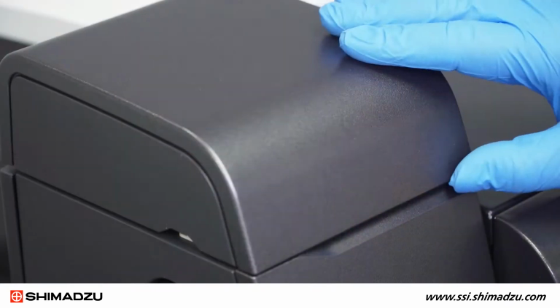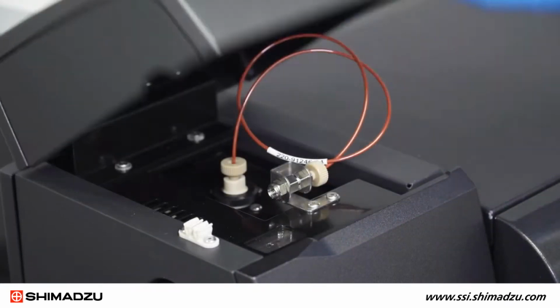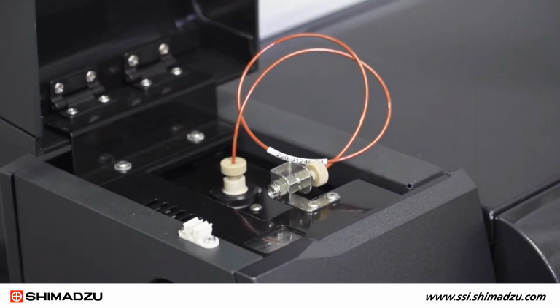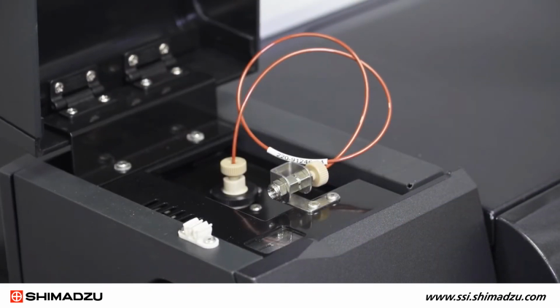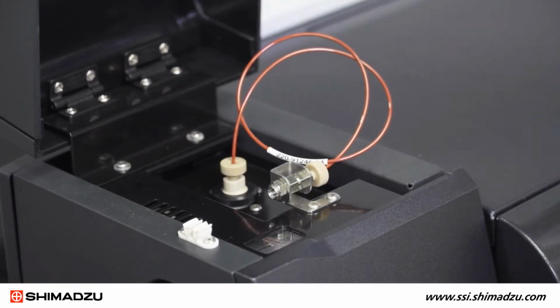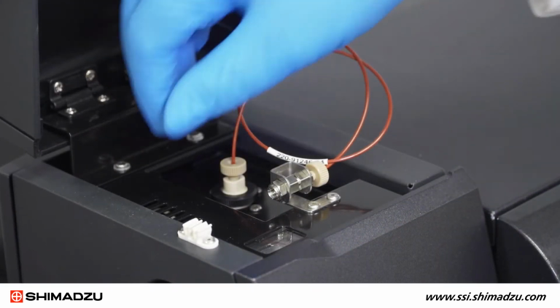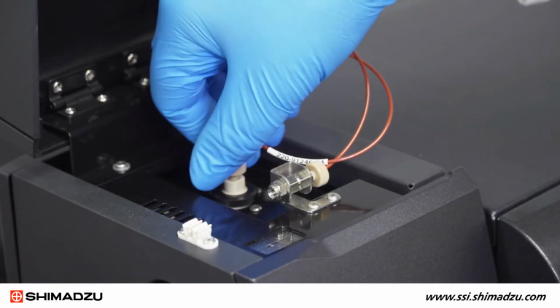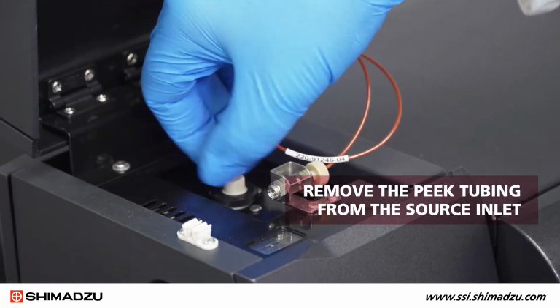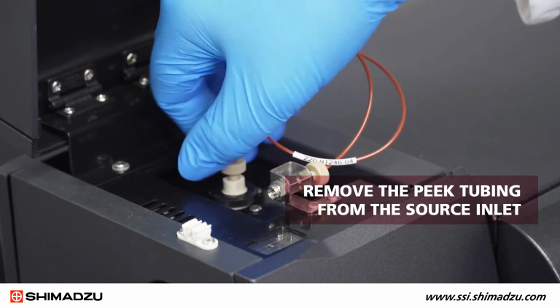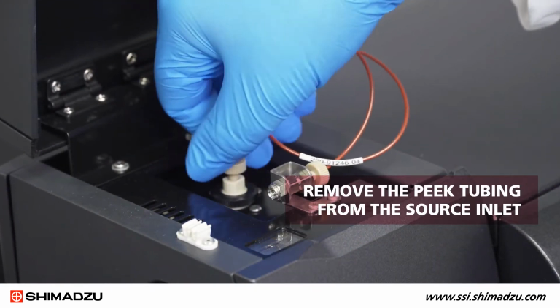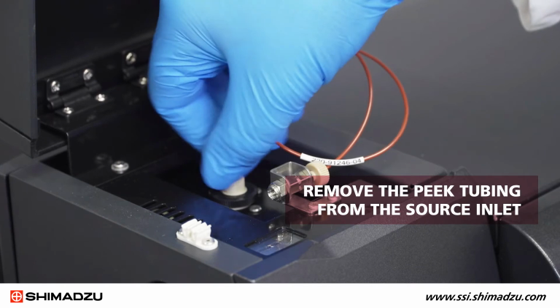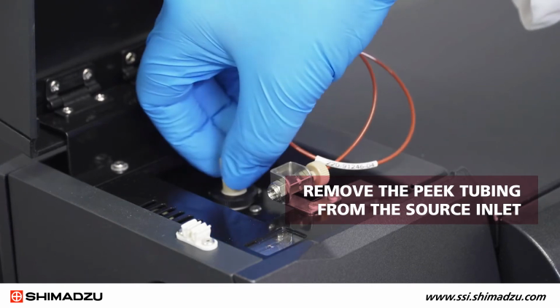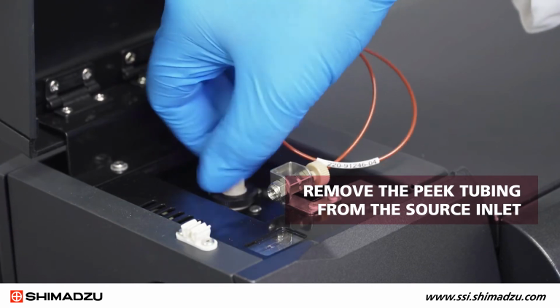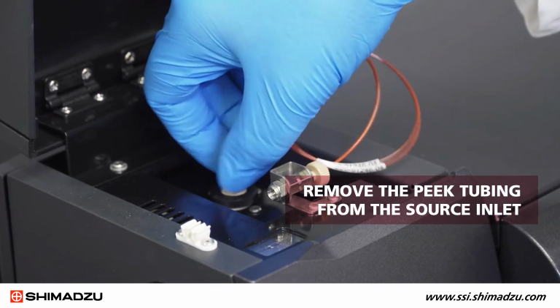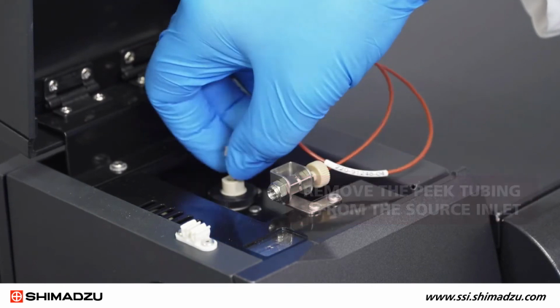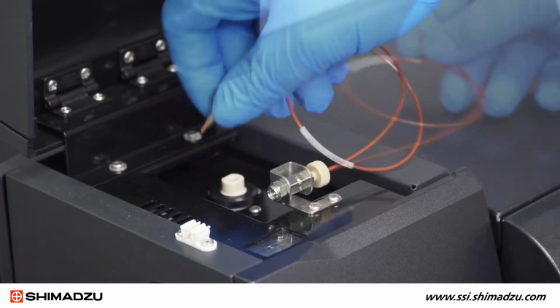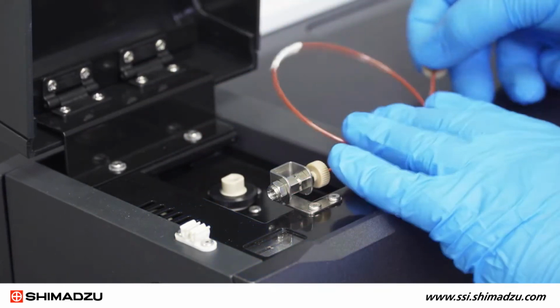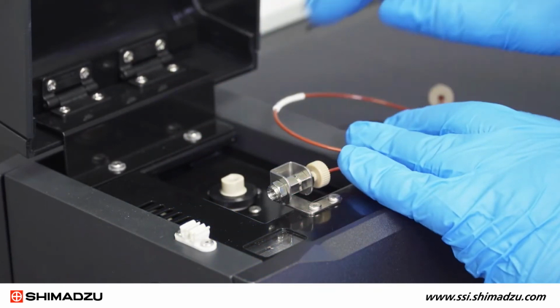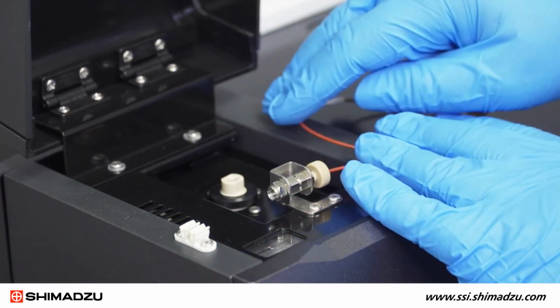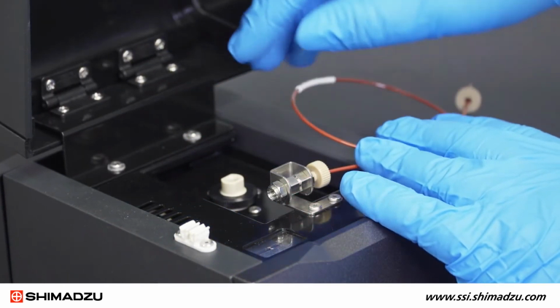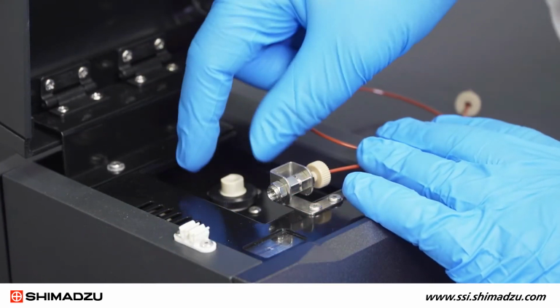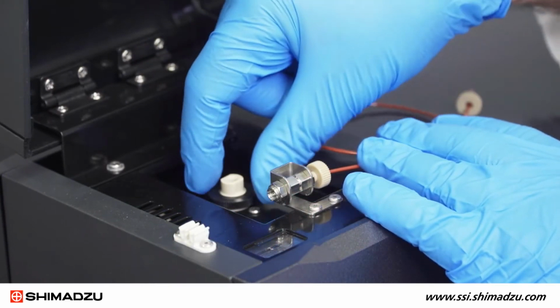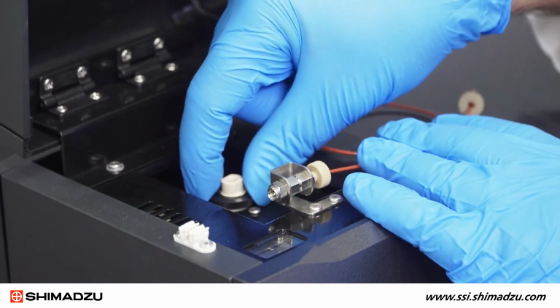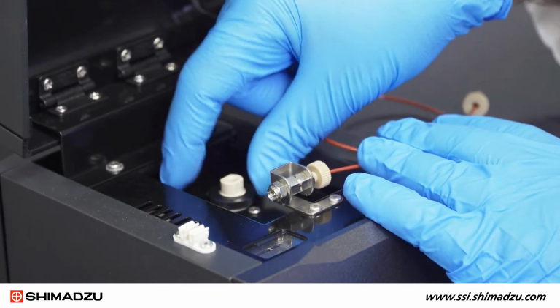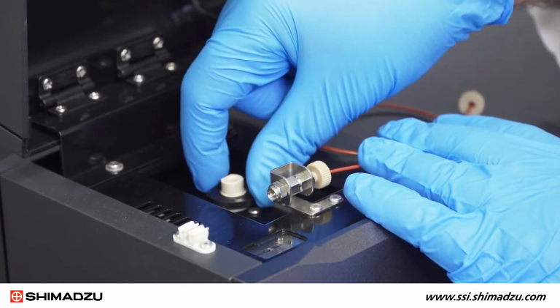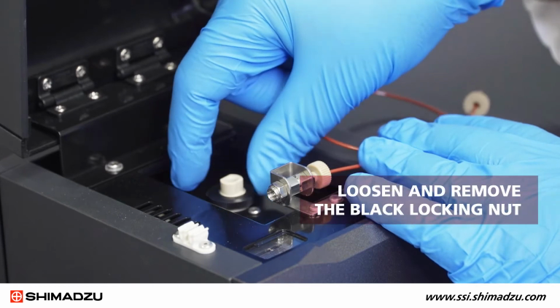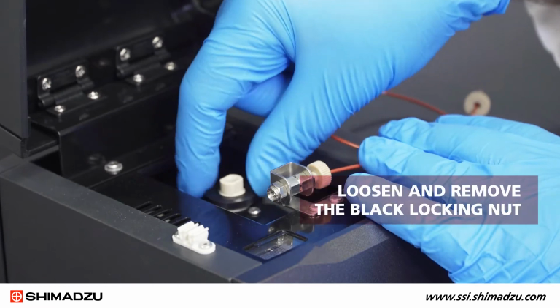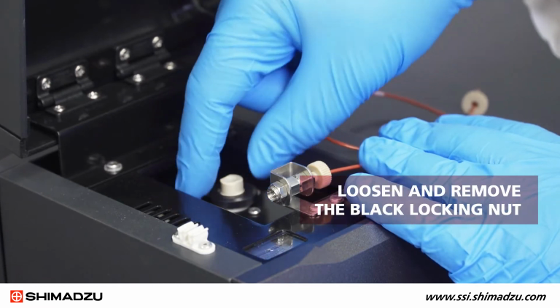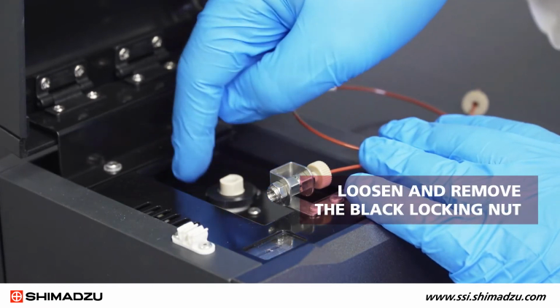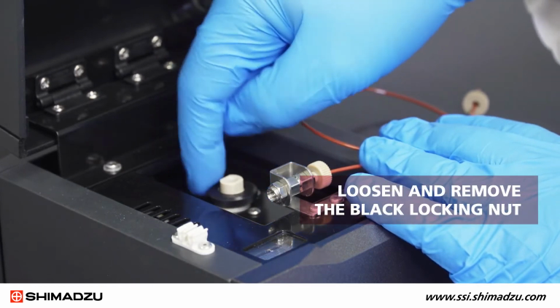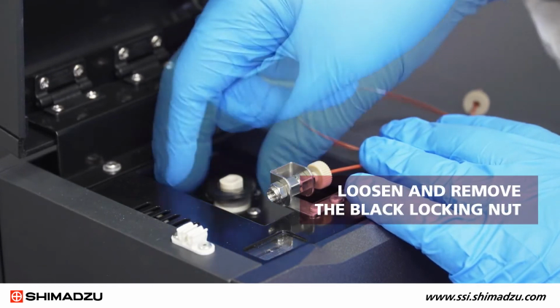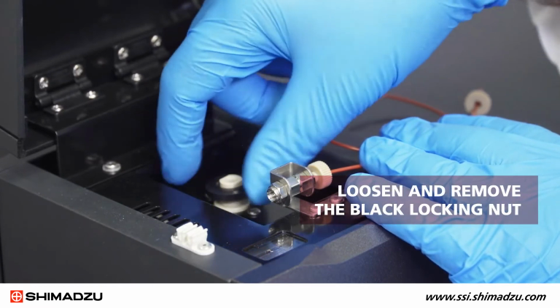First, open the ESI probe cover and remove the peak tubing from the source inlet. Once the tubing has been removed, you will need to loosen and remove the black locking nut.